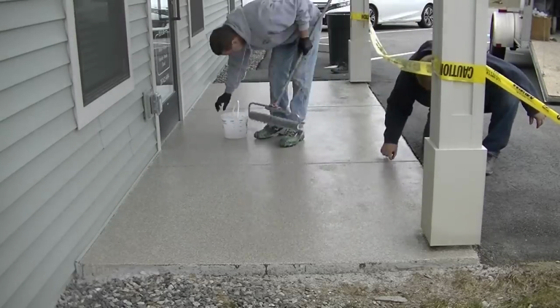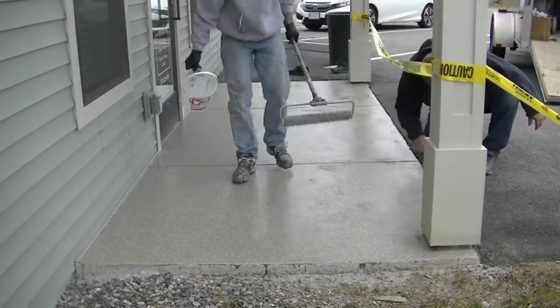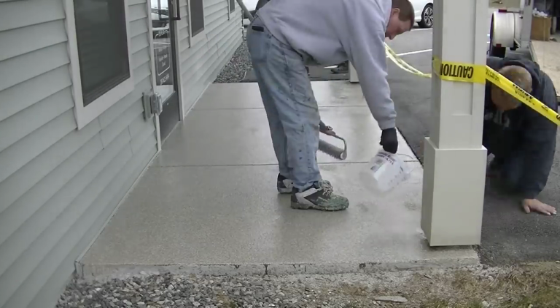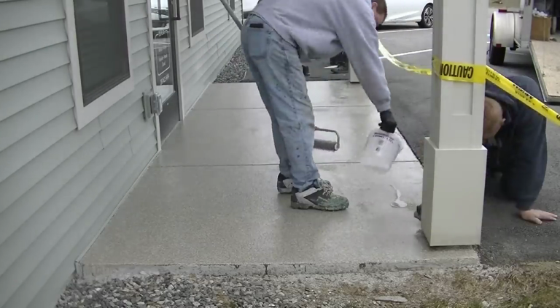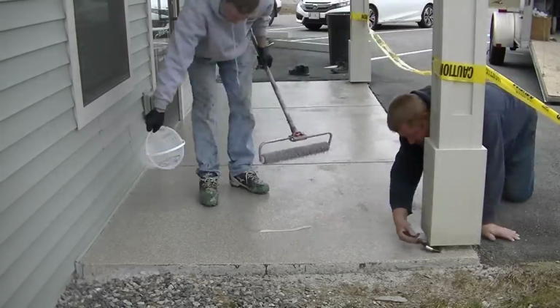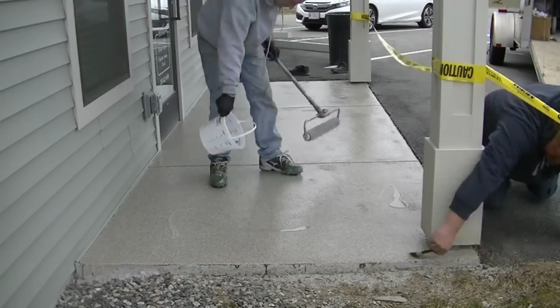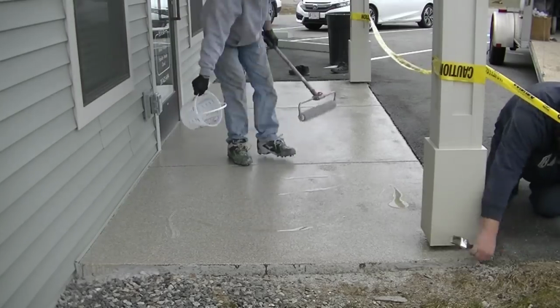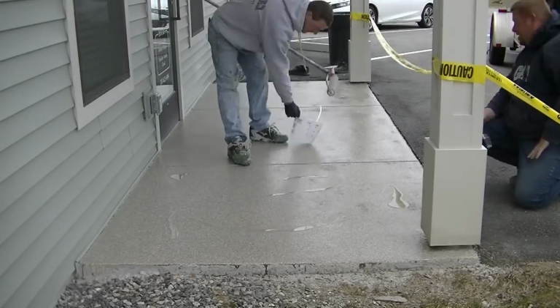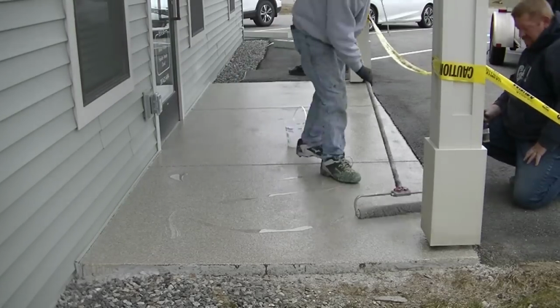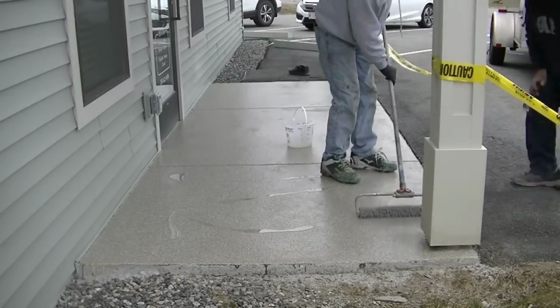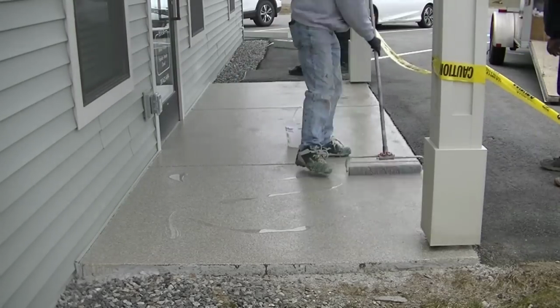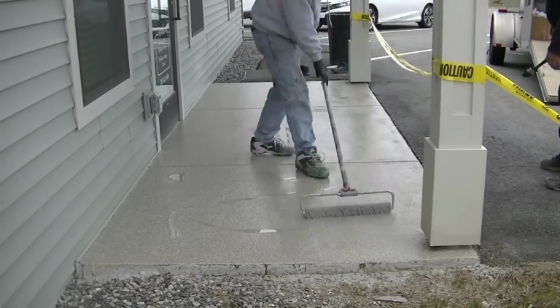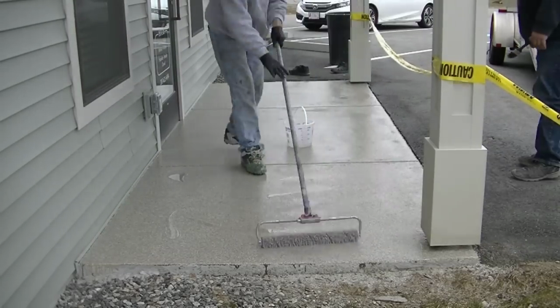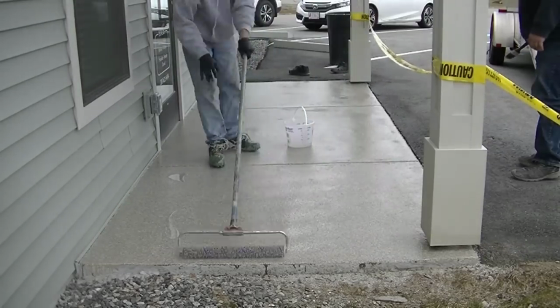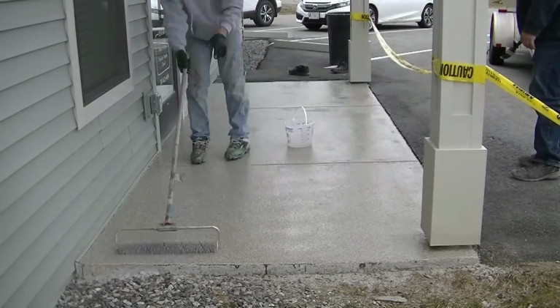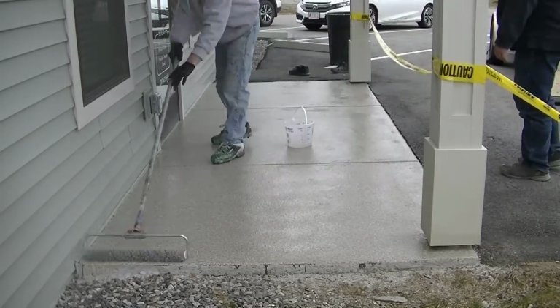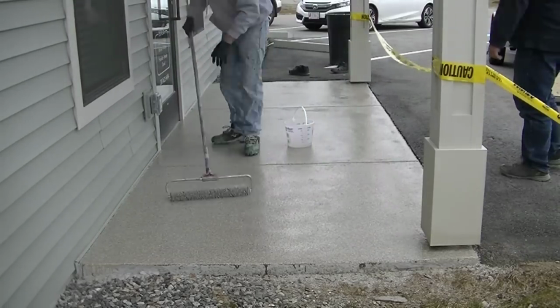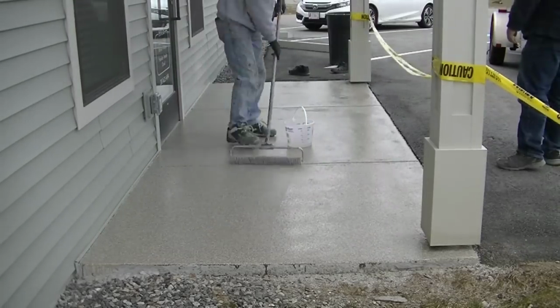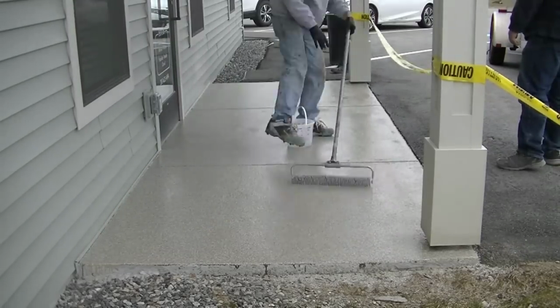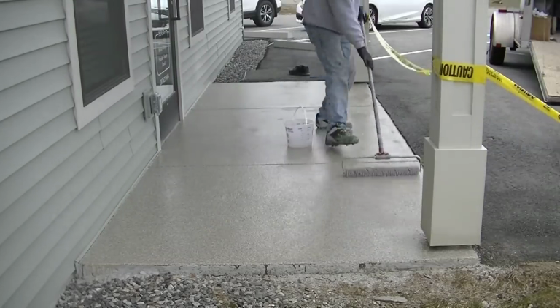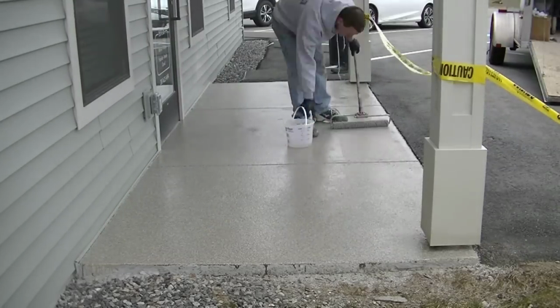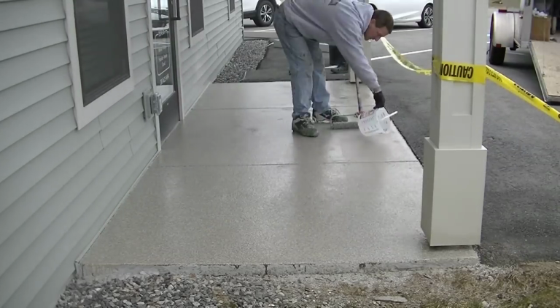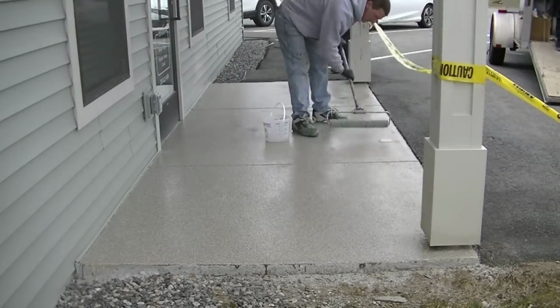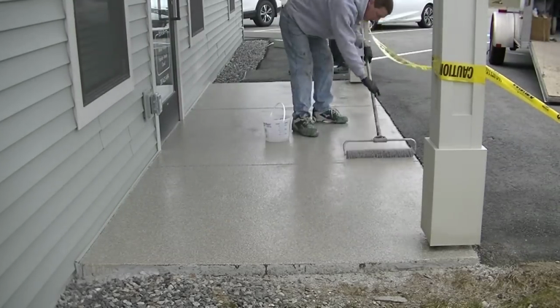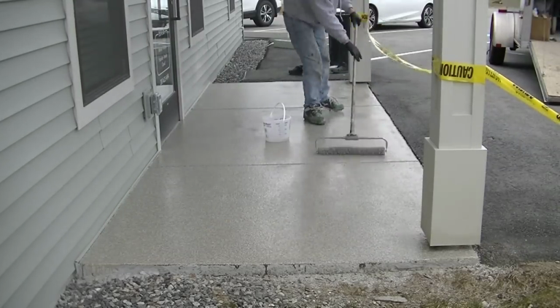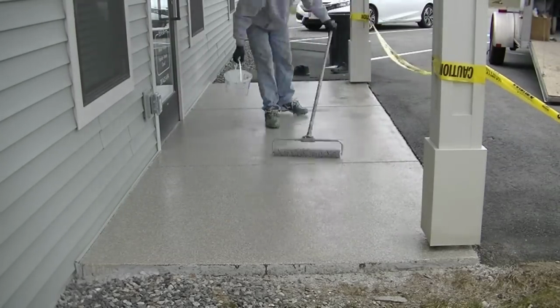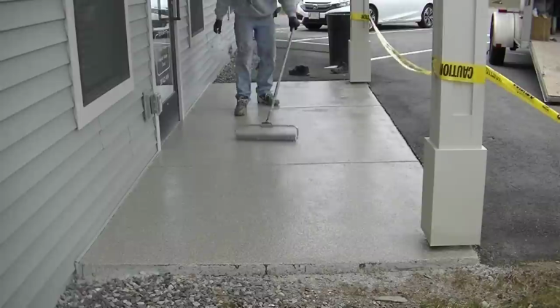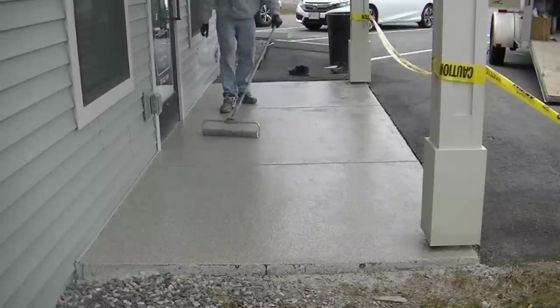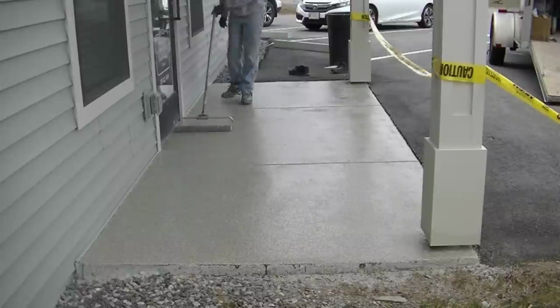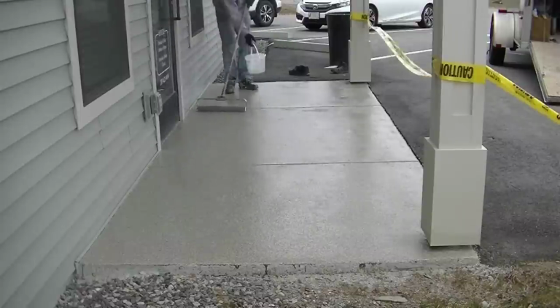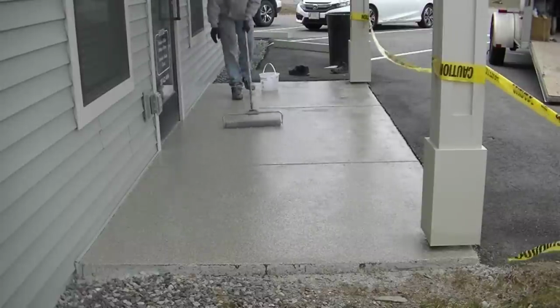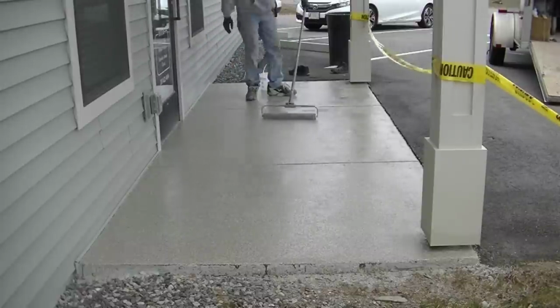I'm wearing special spike shoes so I can walk right back into the wet coating and make sure it's all finished off really nicely.